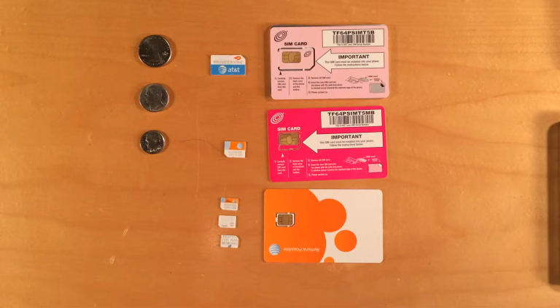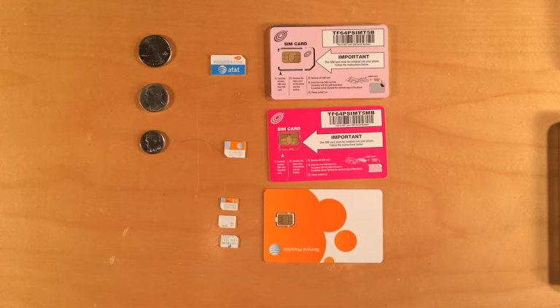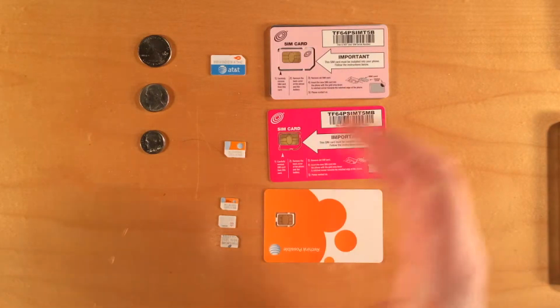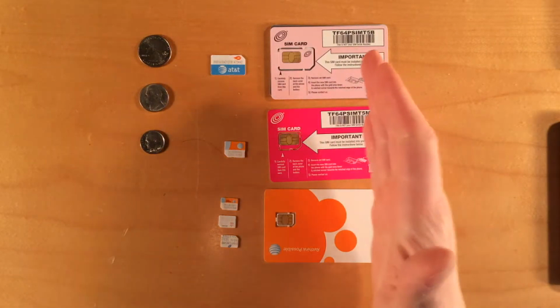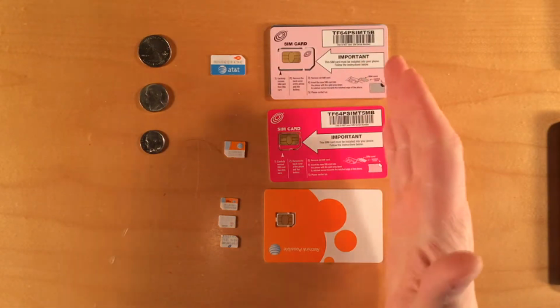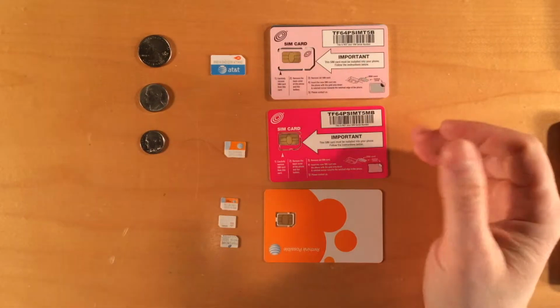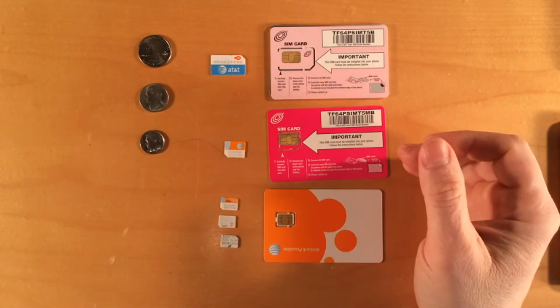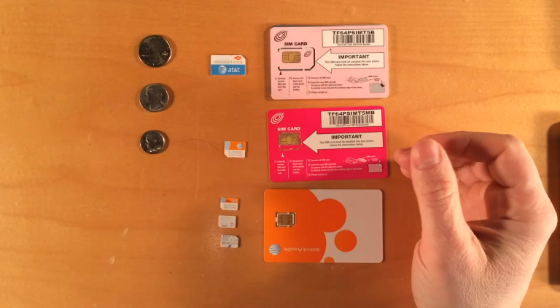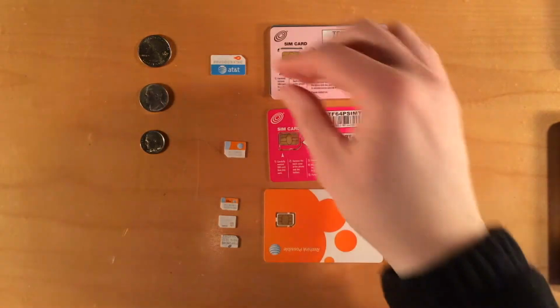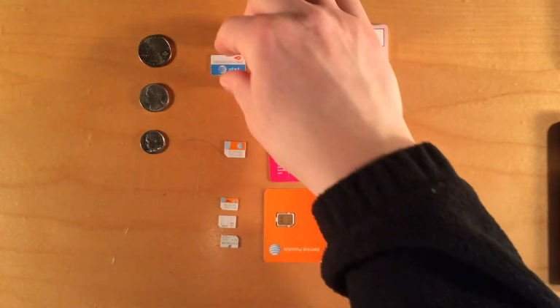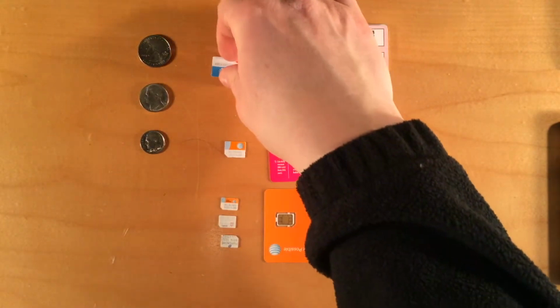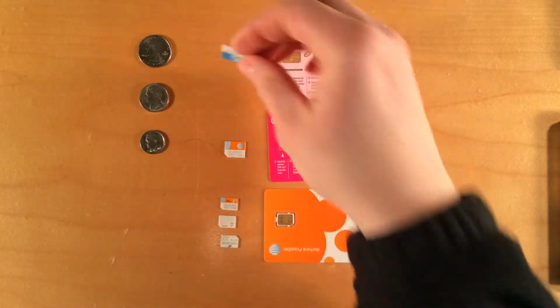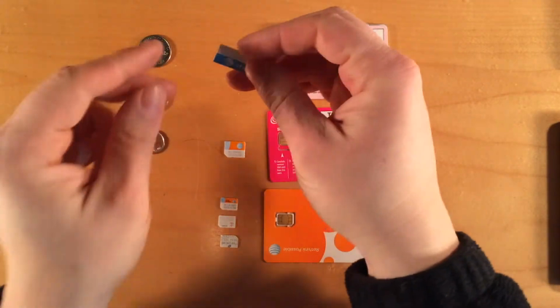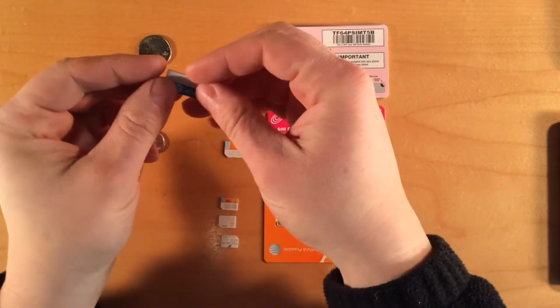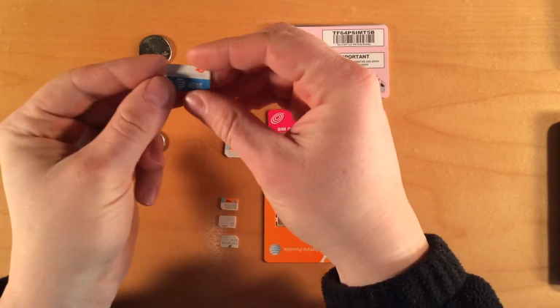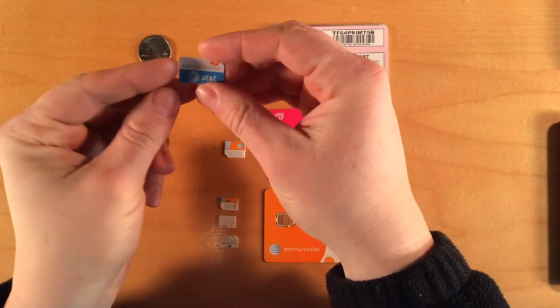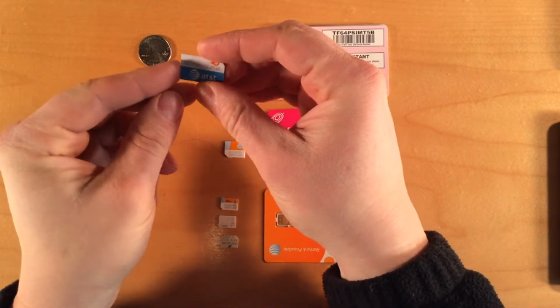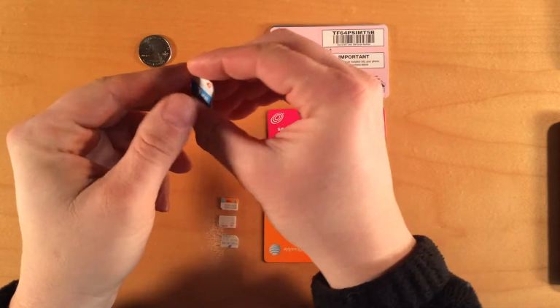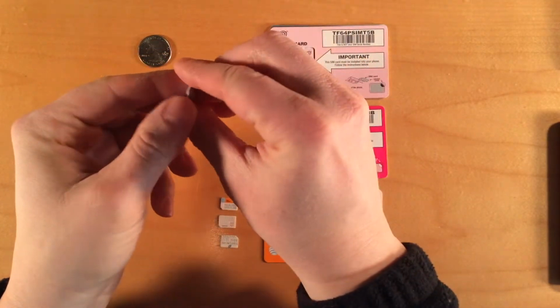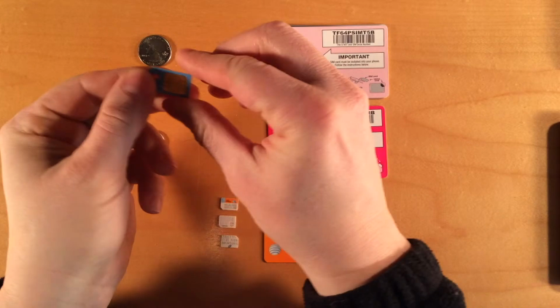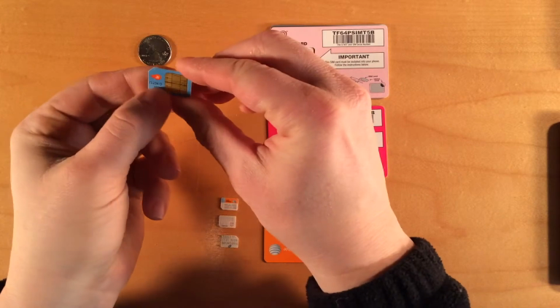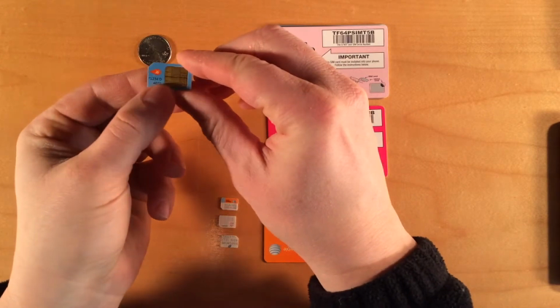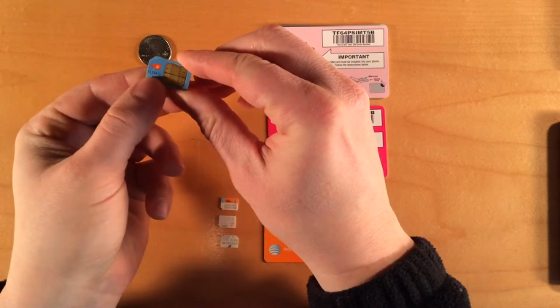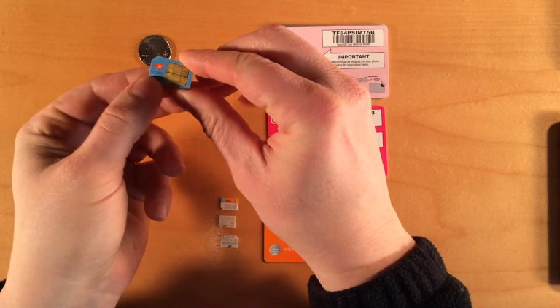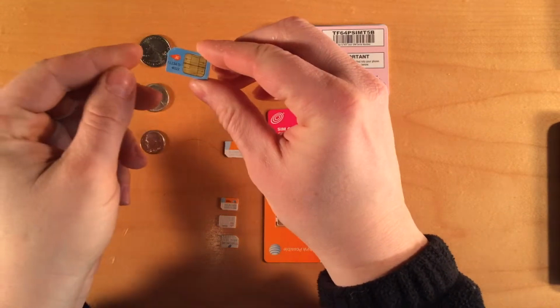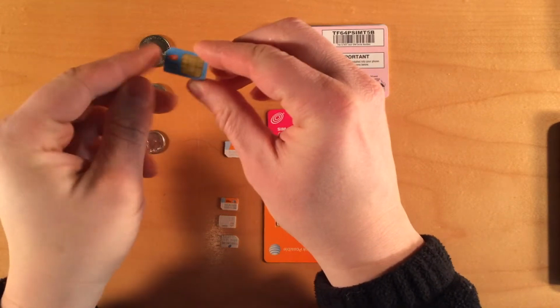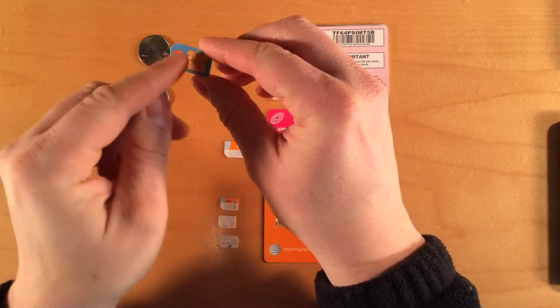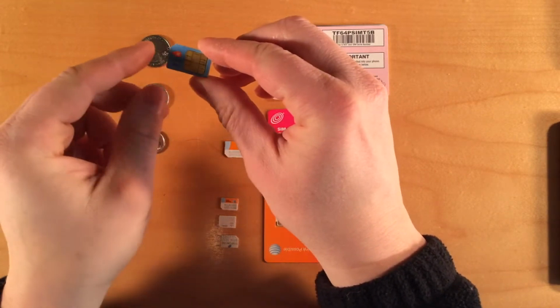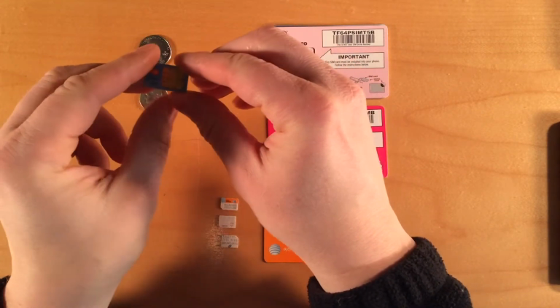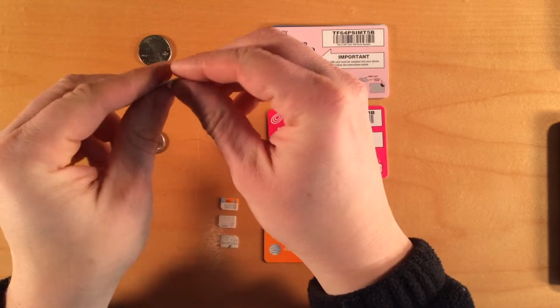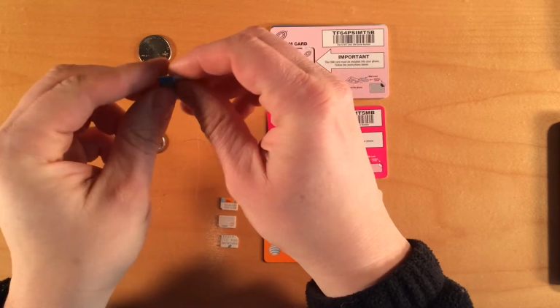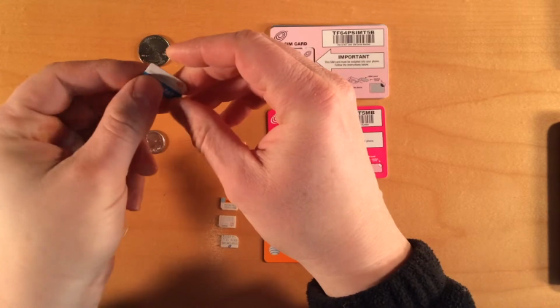Let's take a look at the actual SIM cards. Your SIM card is just a piece of plastic with some metal contacts on the back and some electronic circuitry inside which makes it work.